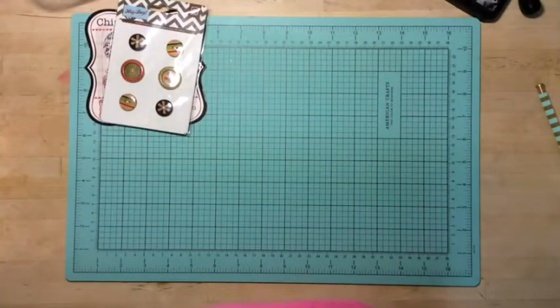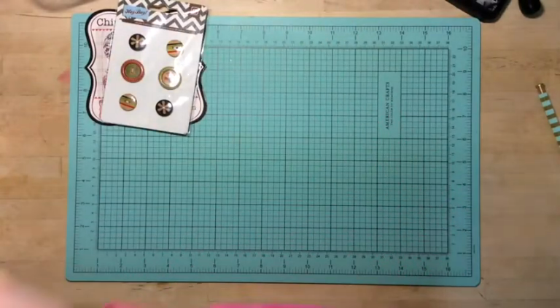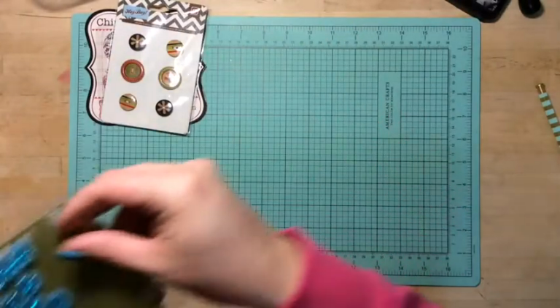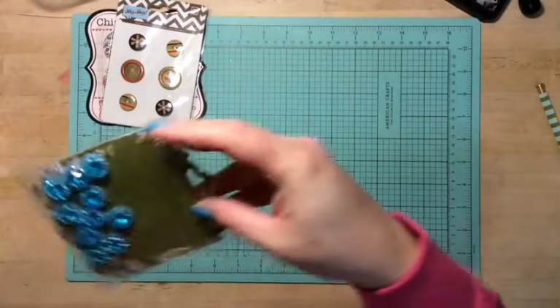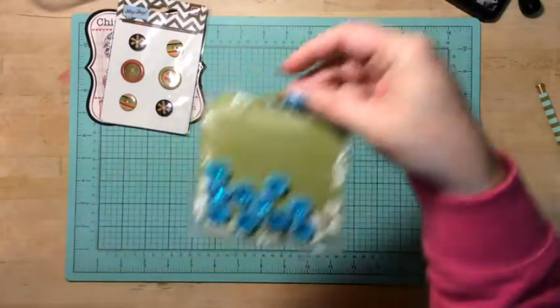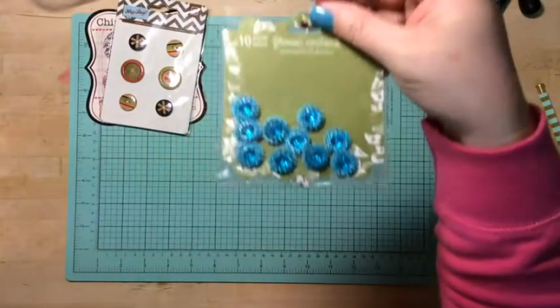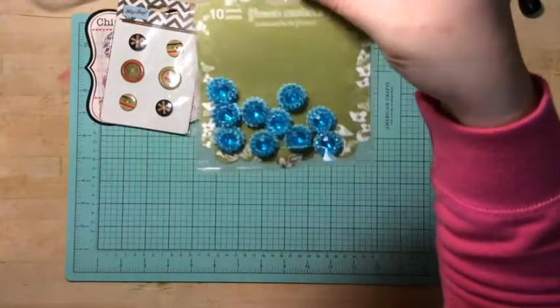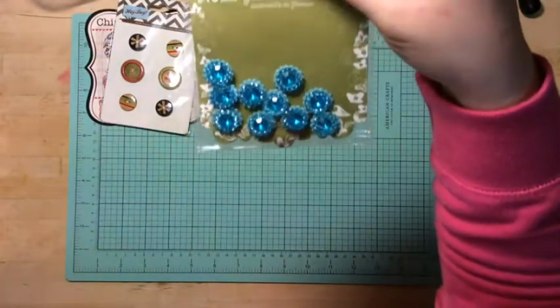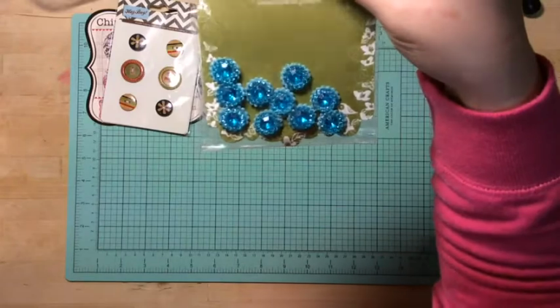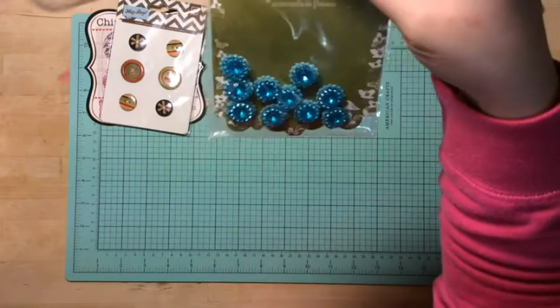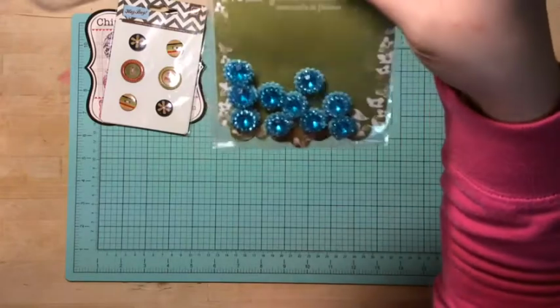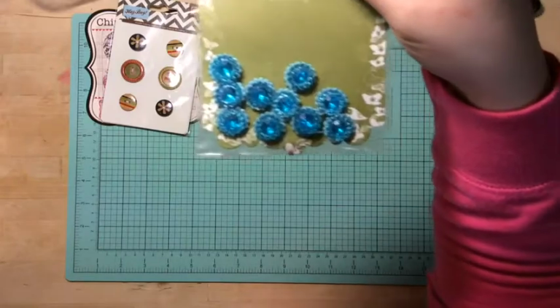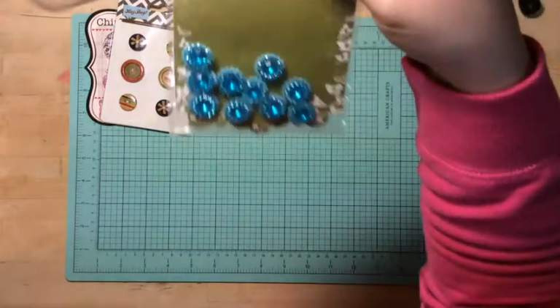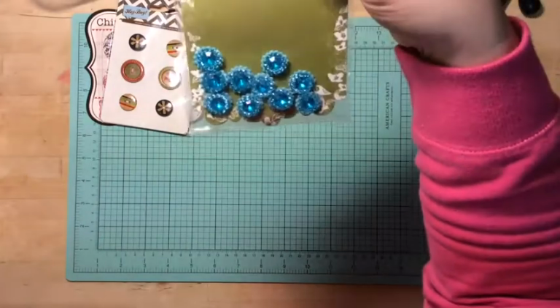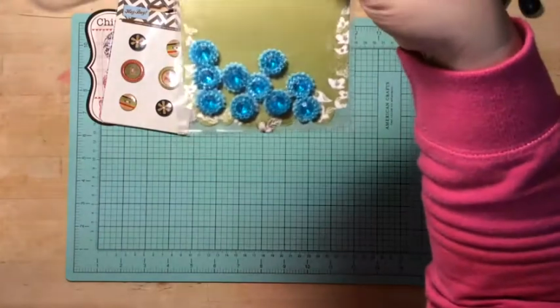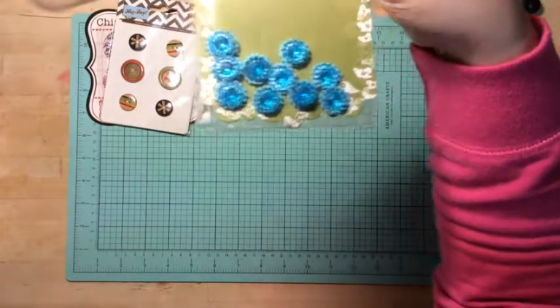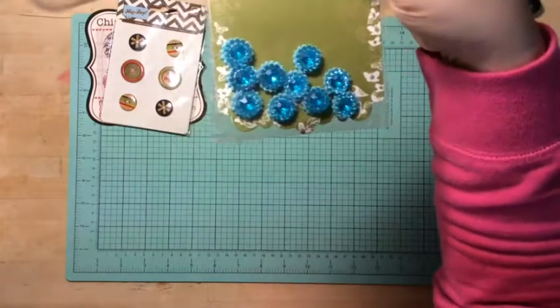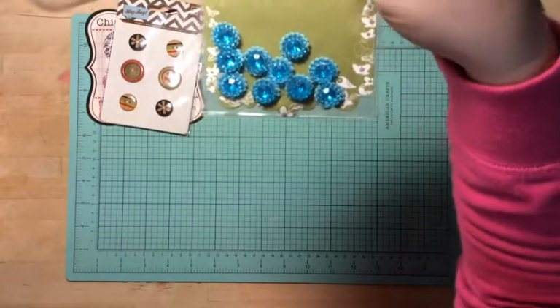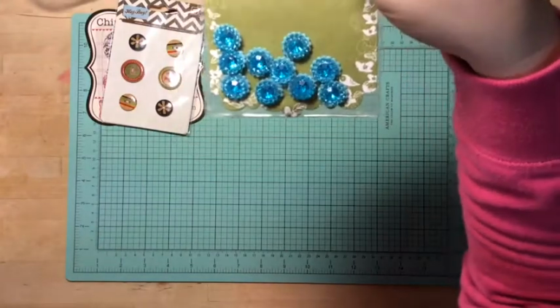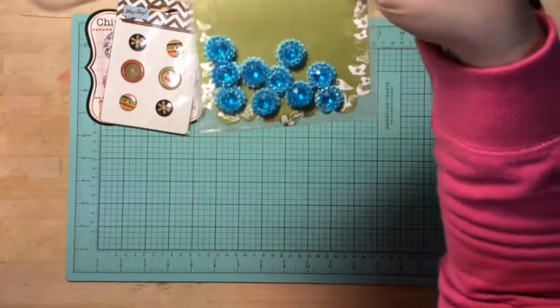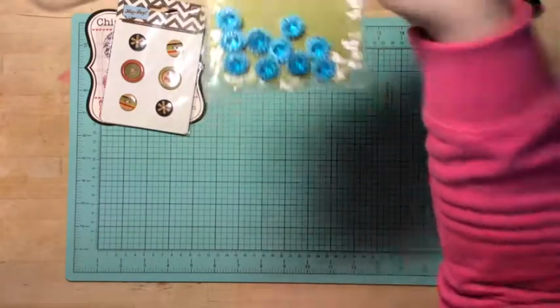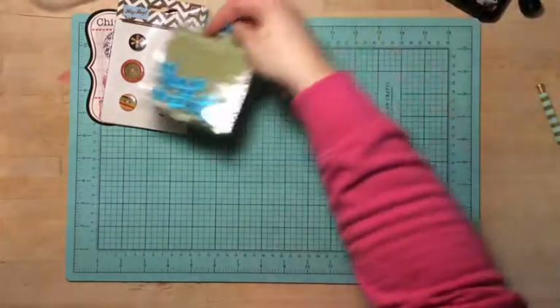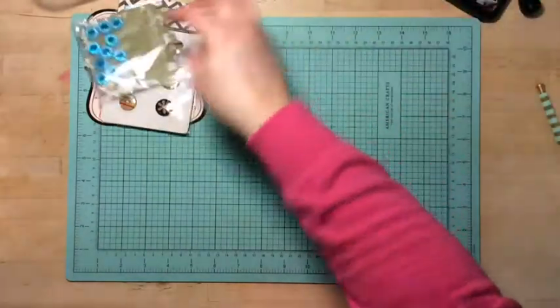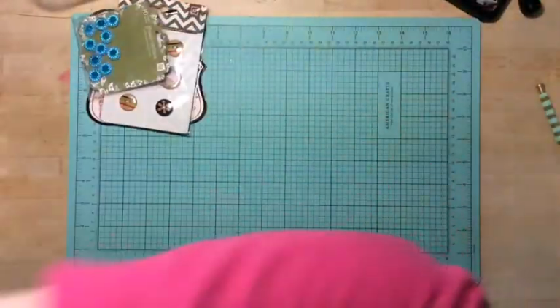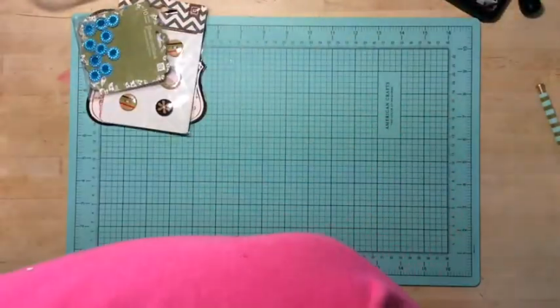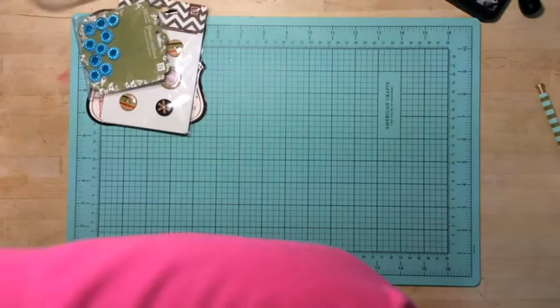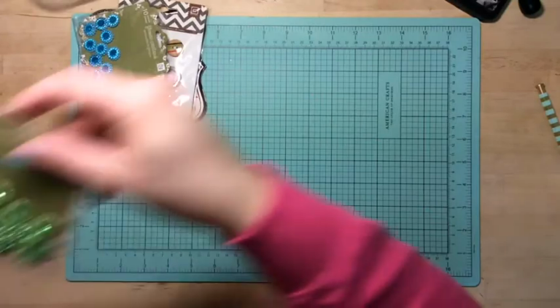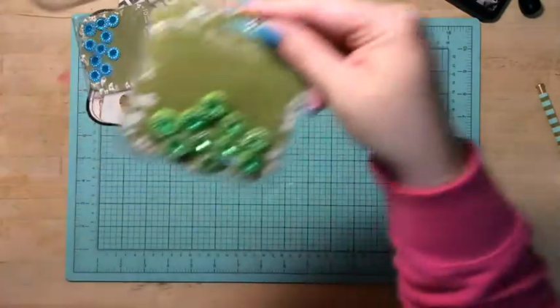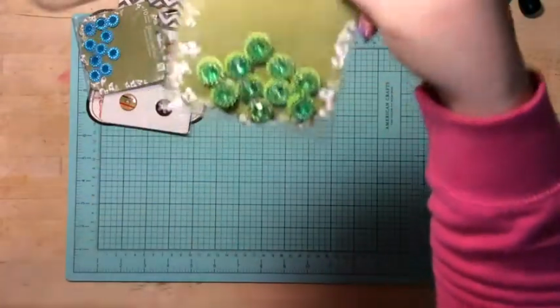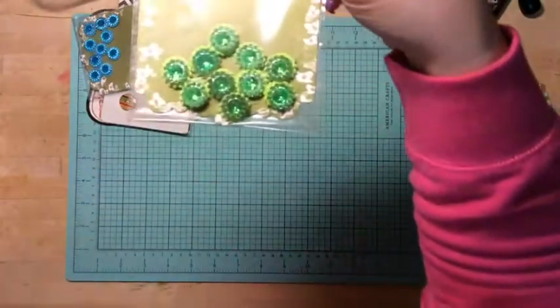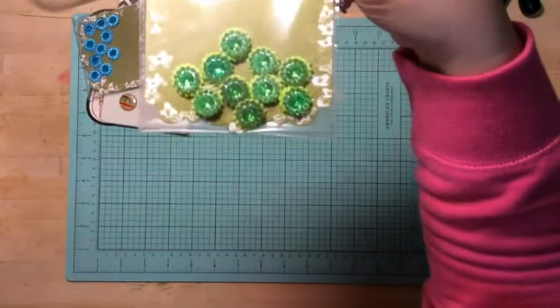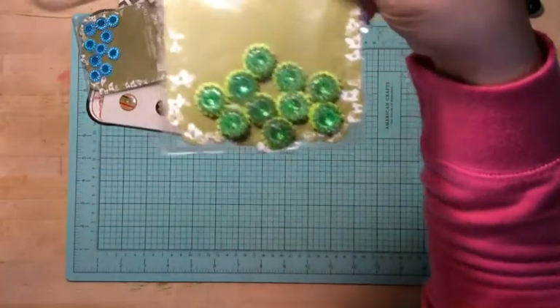I got these Prima centers. They're really cute — I got green ones.